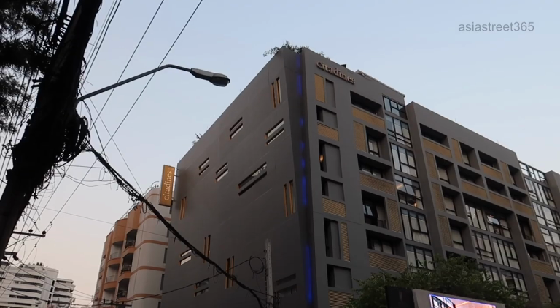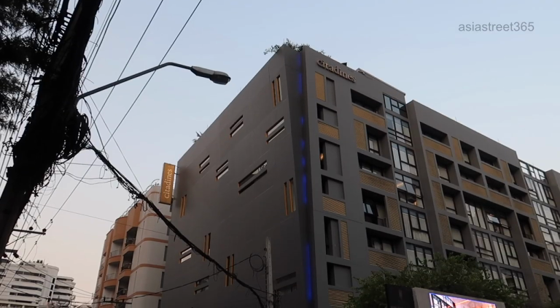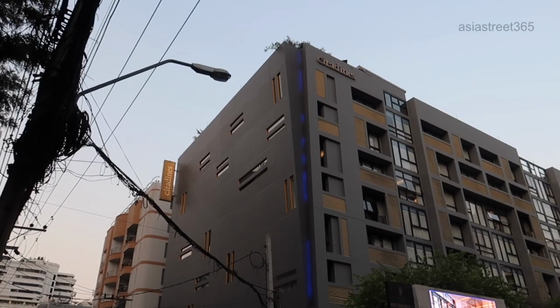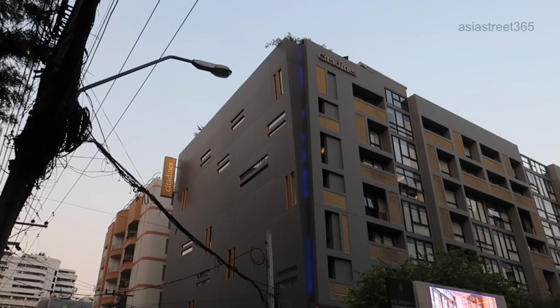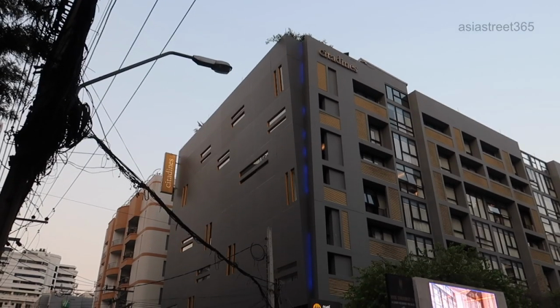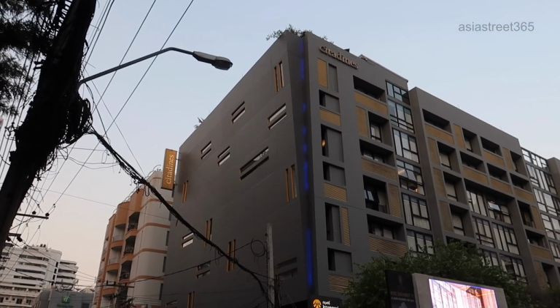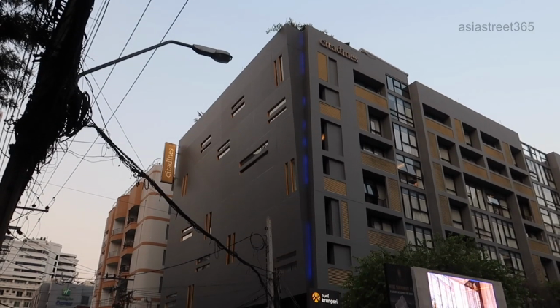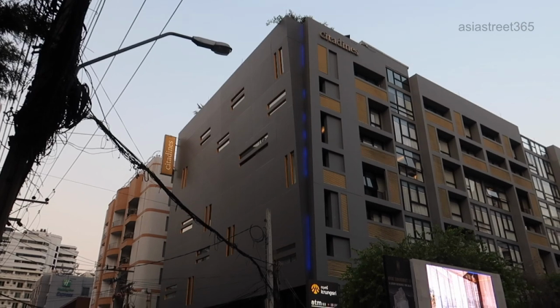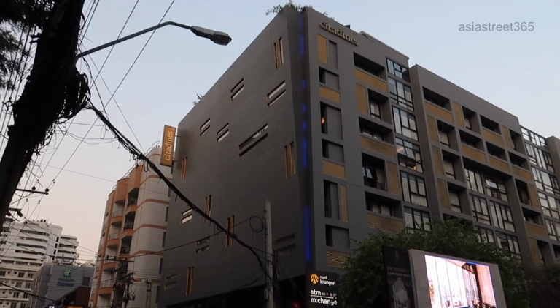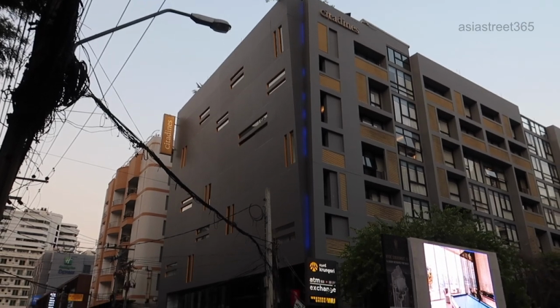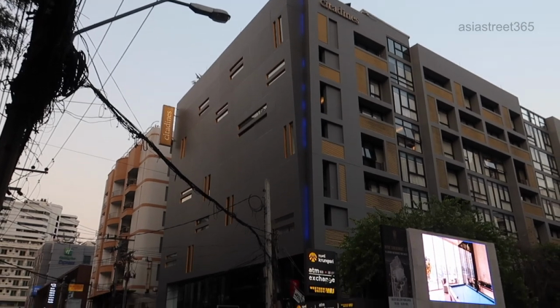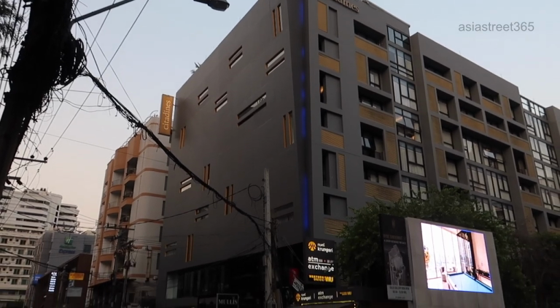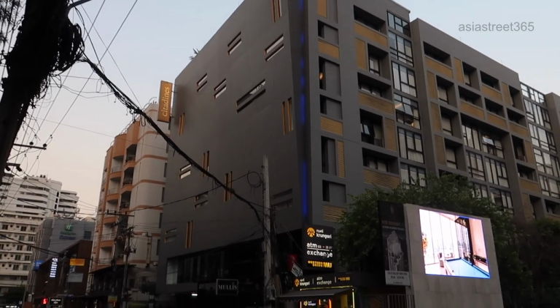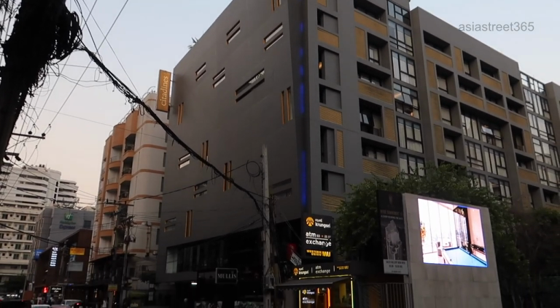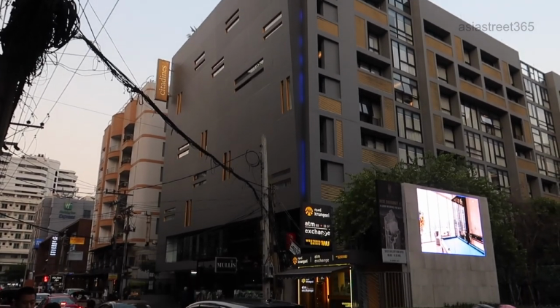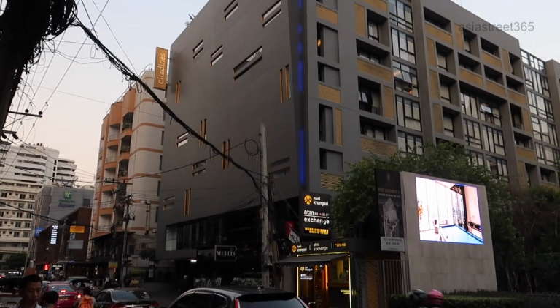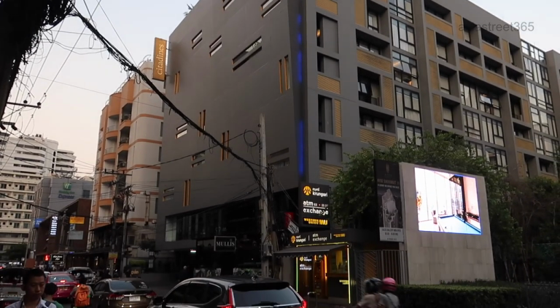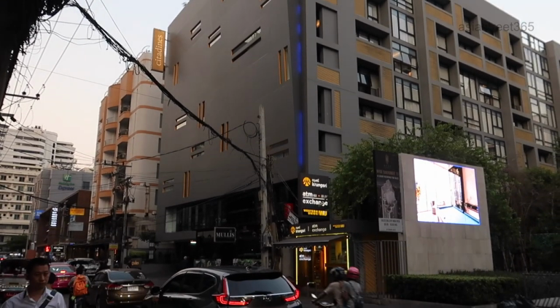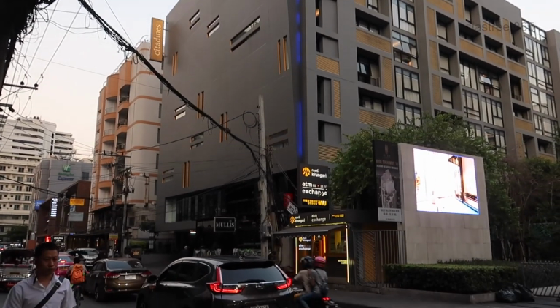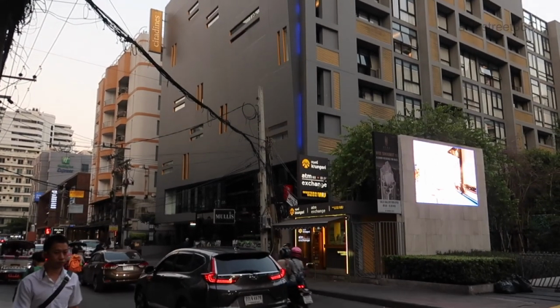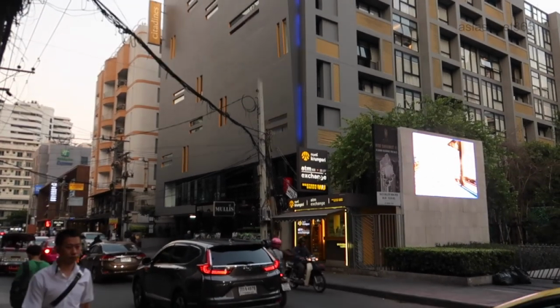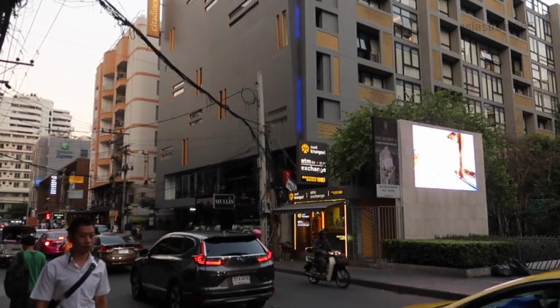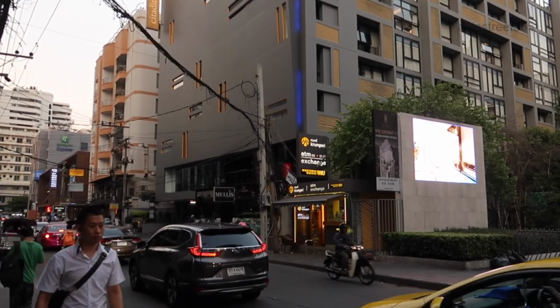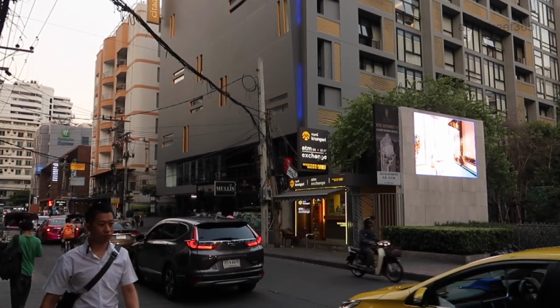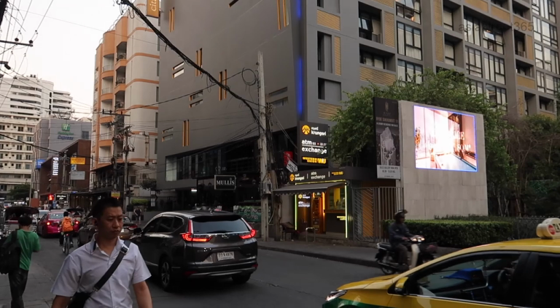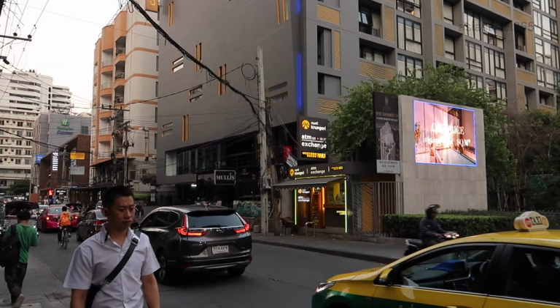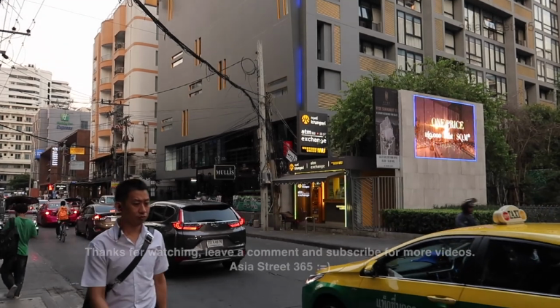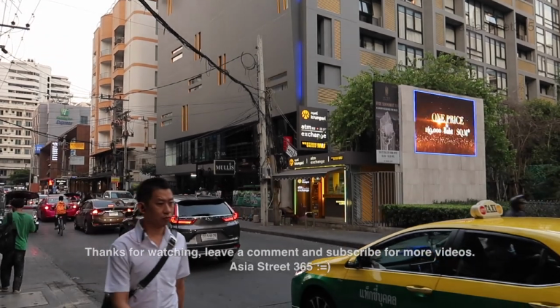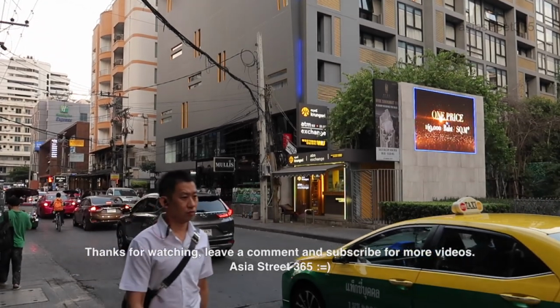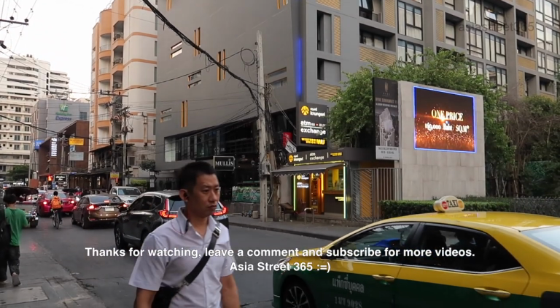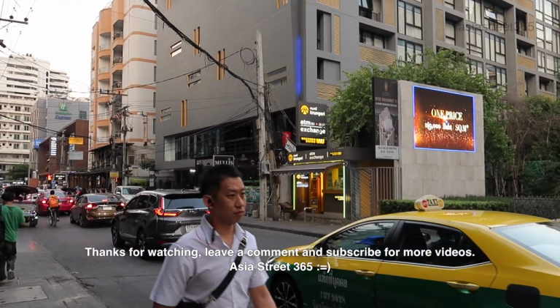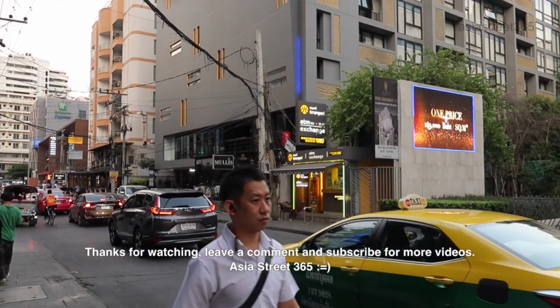The Citadines apartment in Sukhumvit 11 is really my home away from home when I'm in Bangkok. So until next time, I'll catch you later.